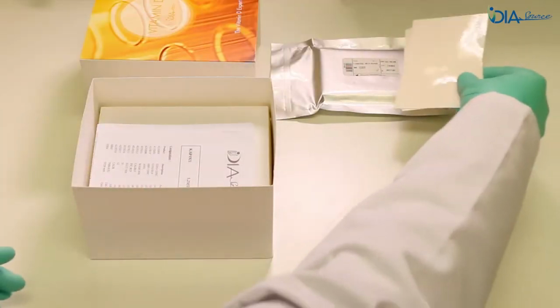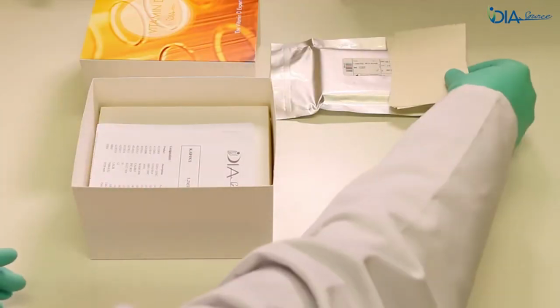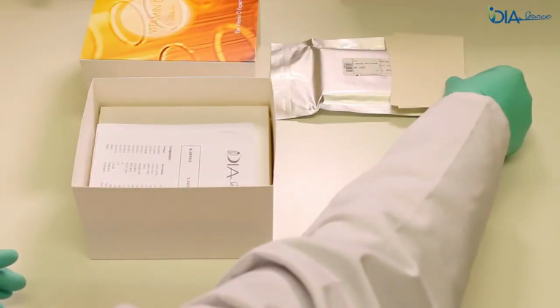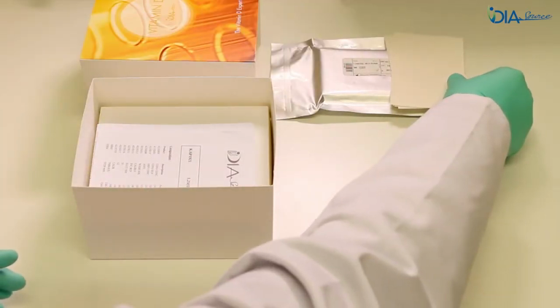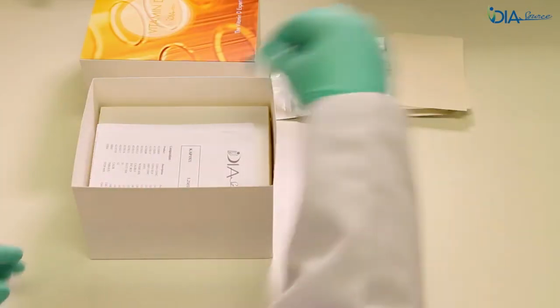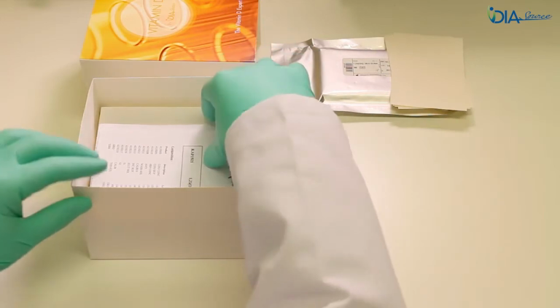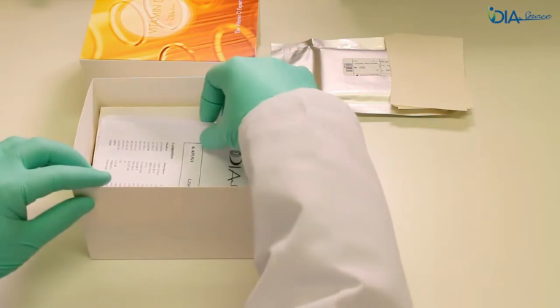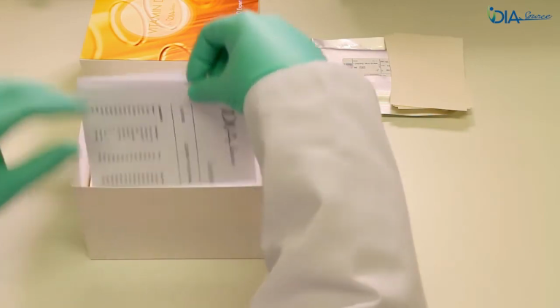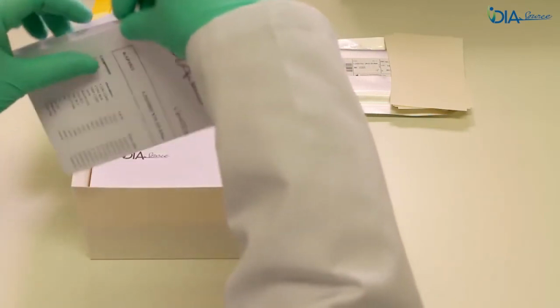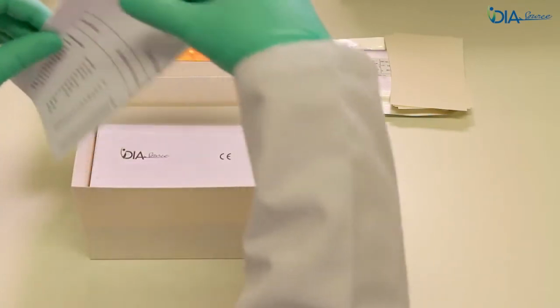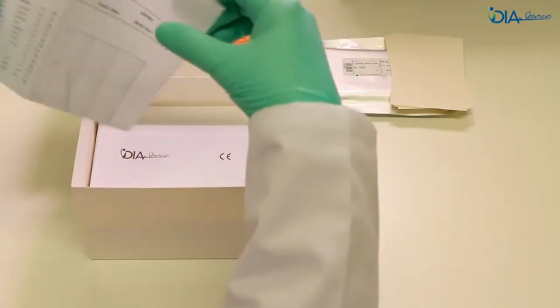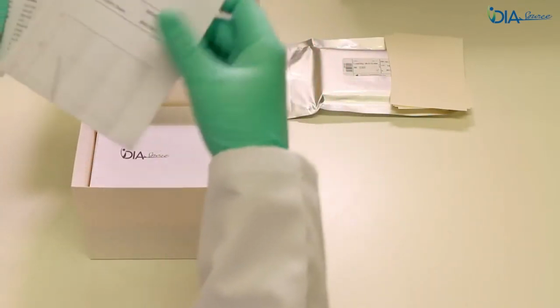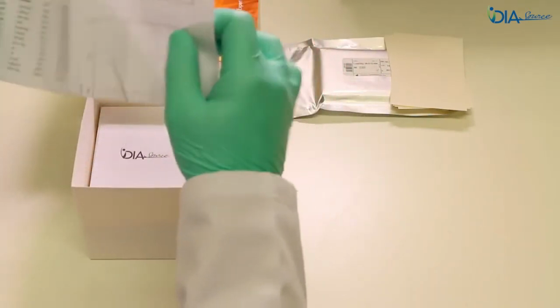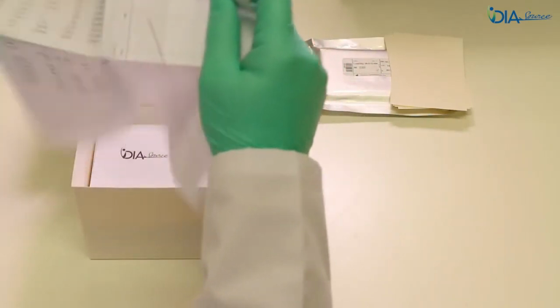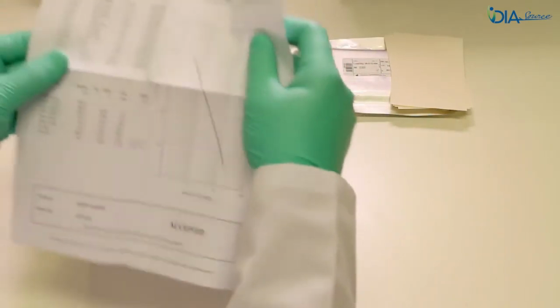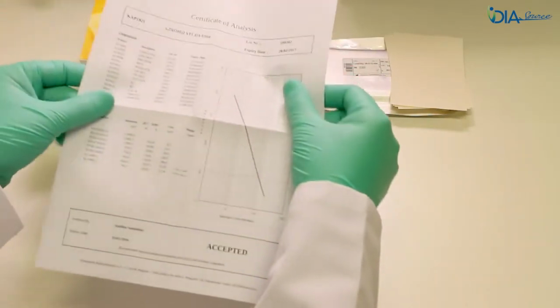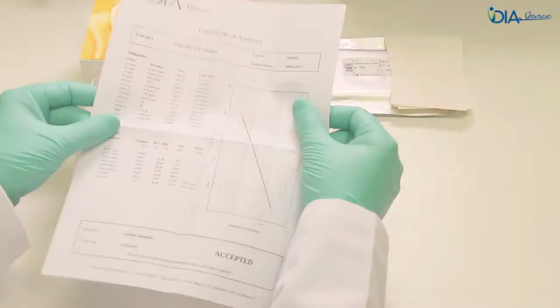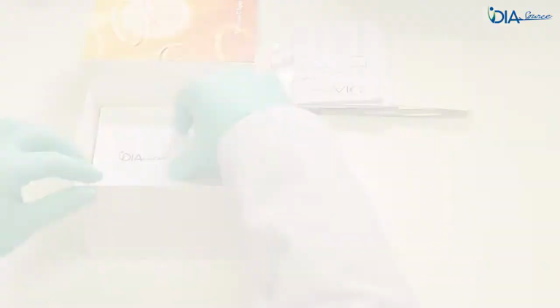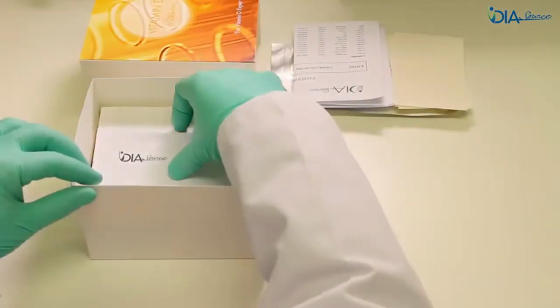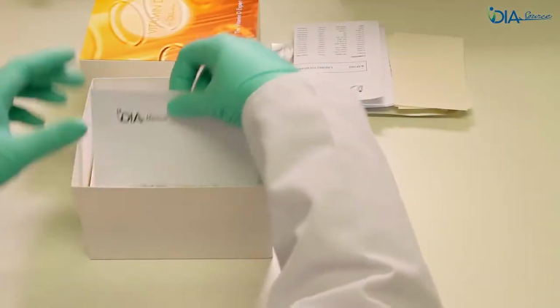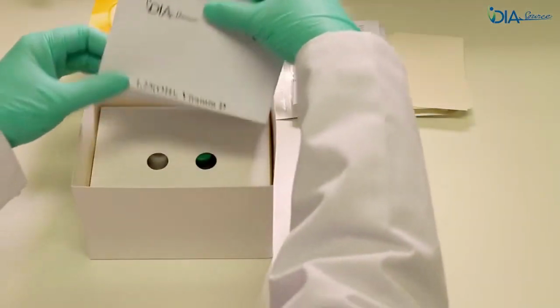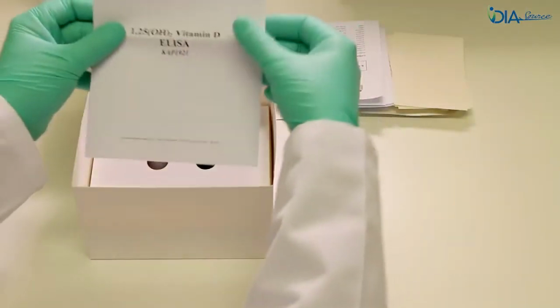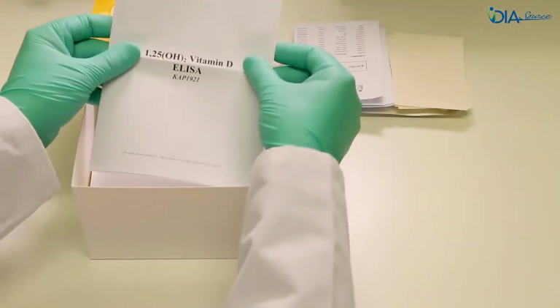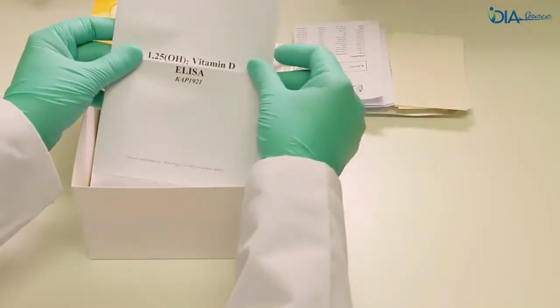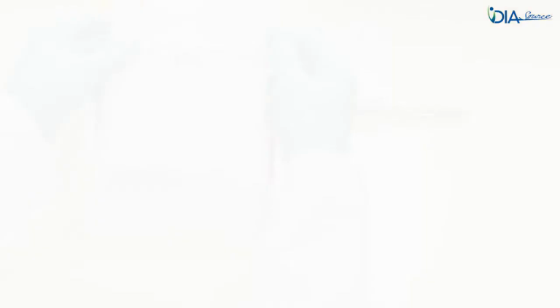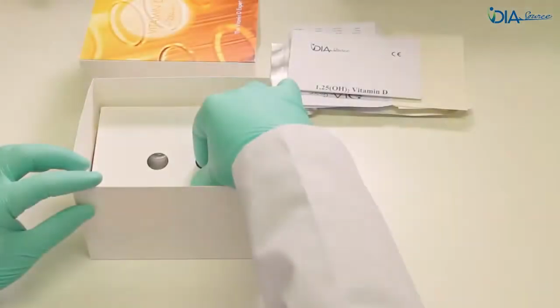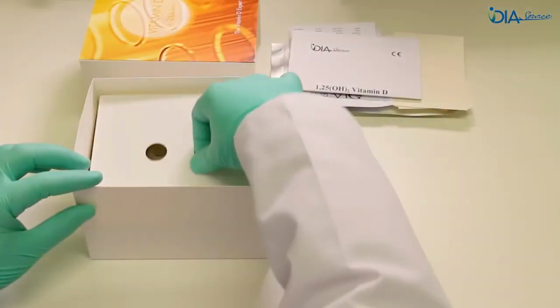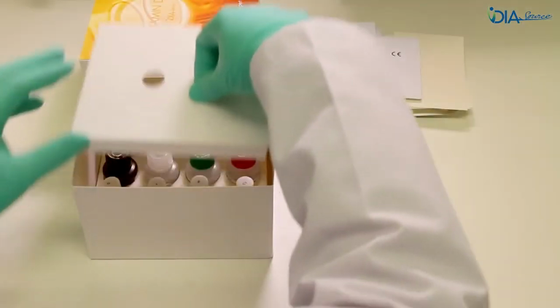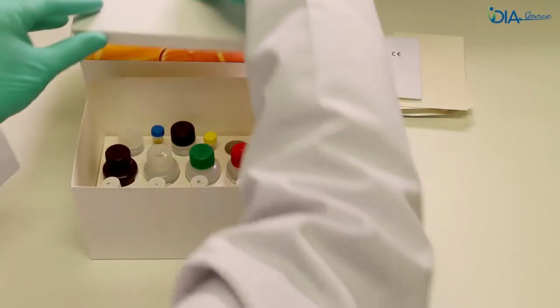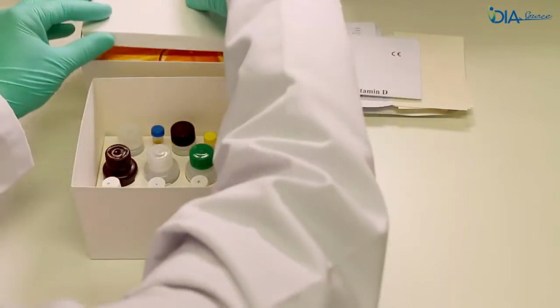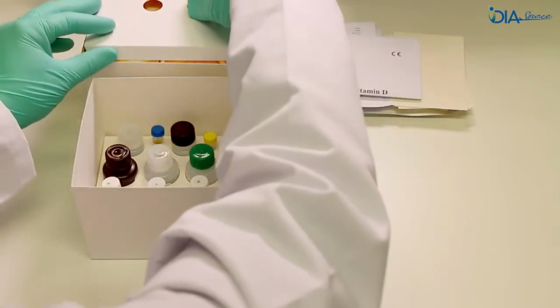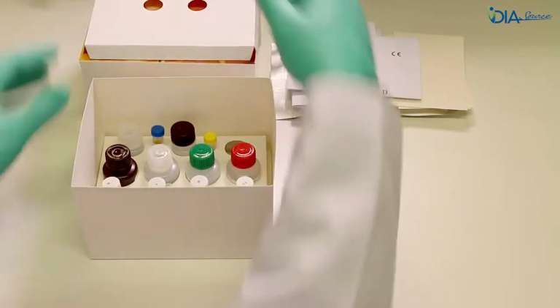The assay uses organic solvents. If the user has no access to high quality solvents, Diasource can supply an extraction kit that contains all the necessary solvents to perform the extraction step.